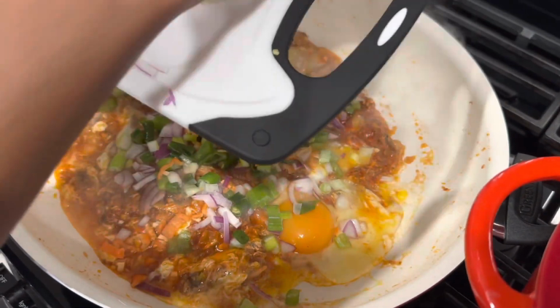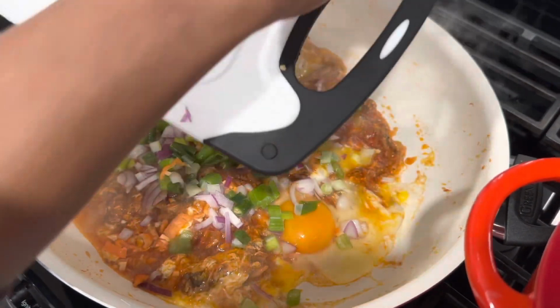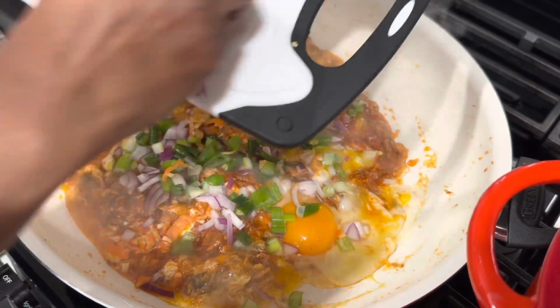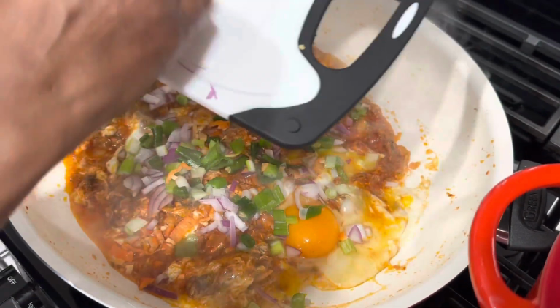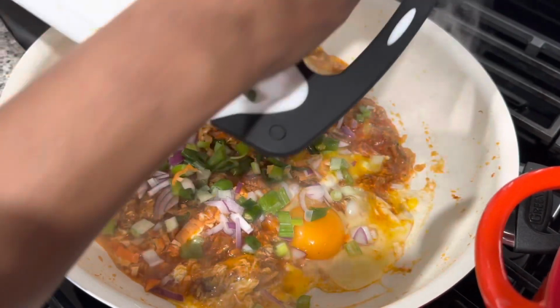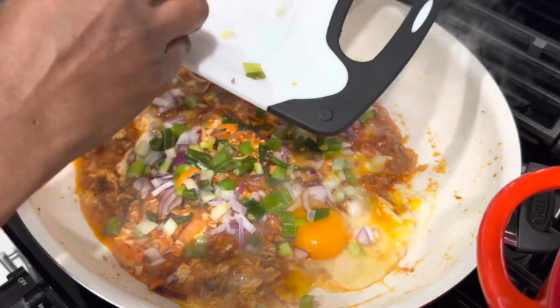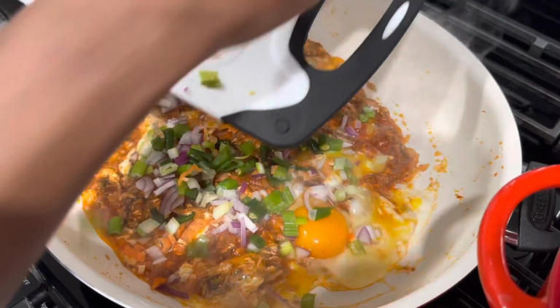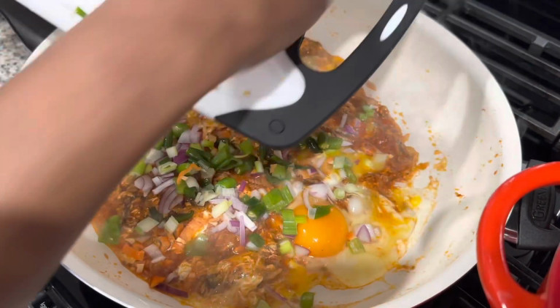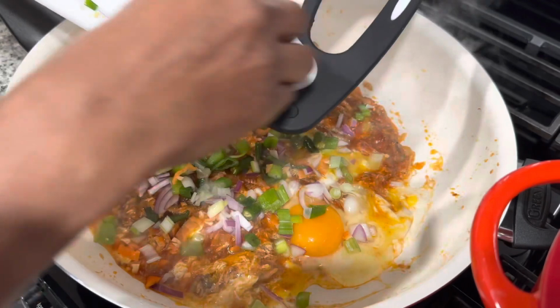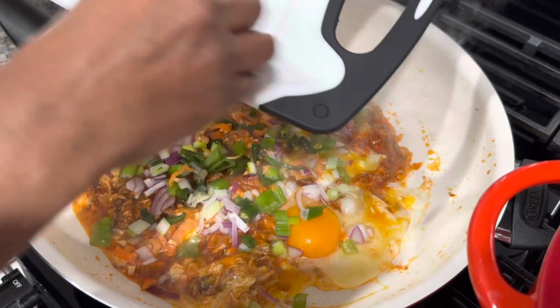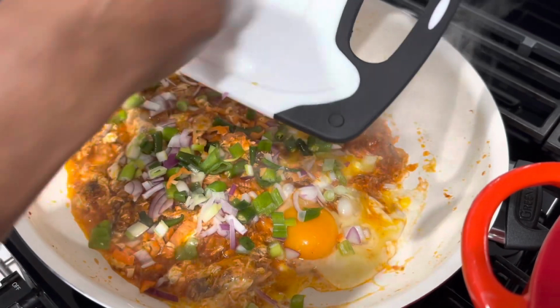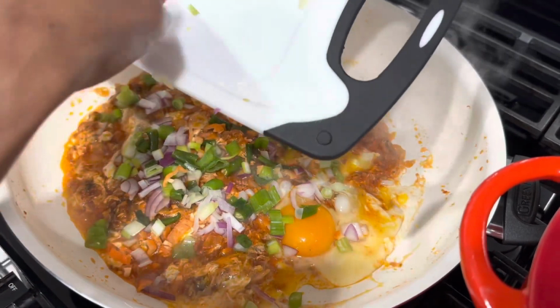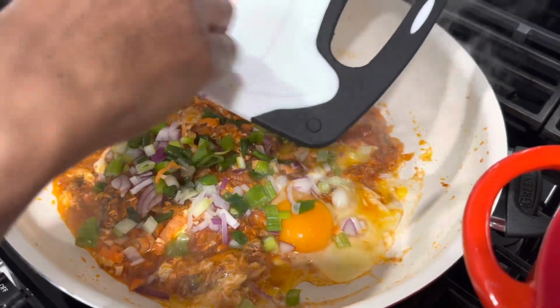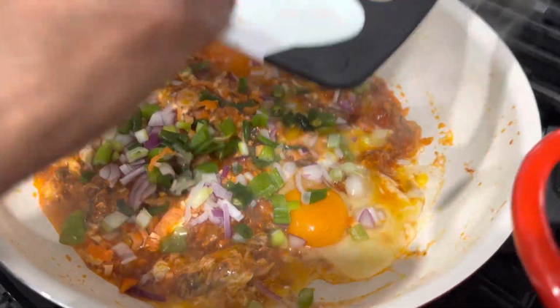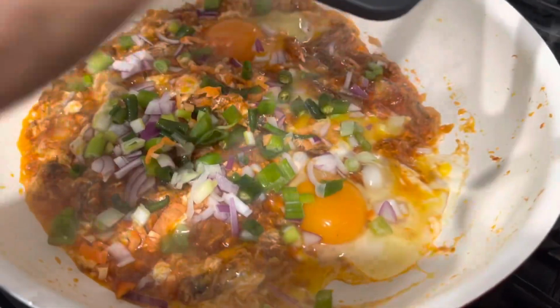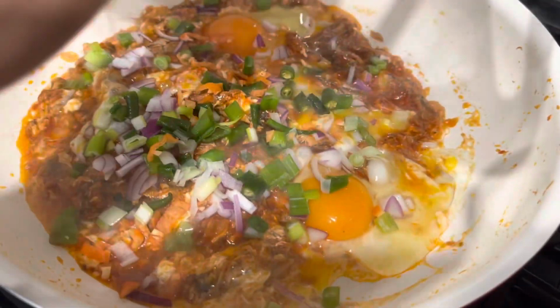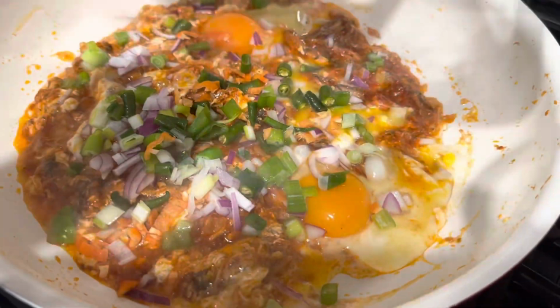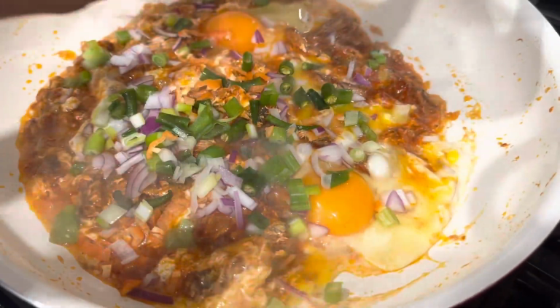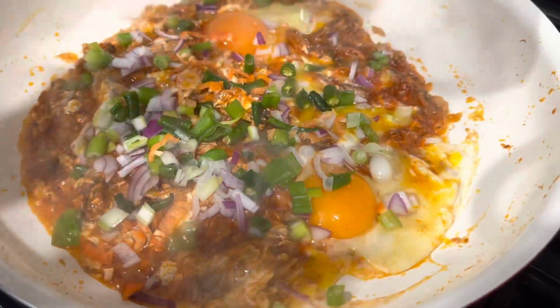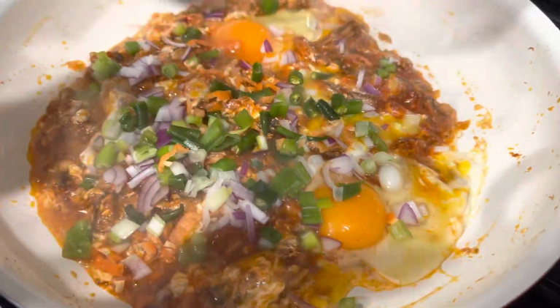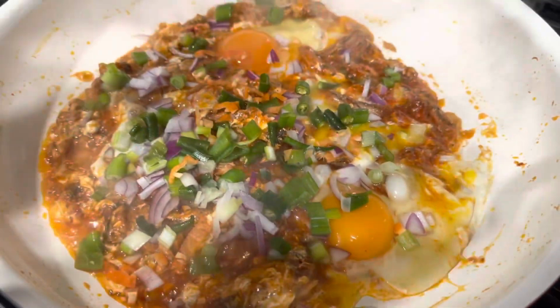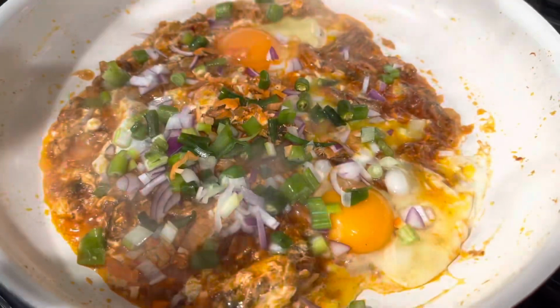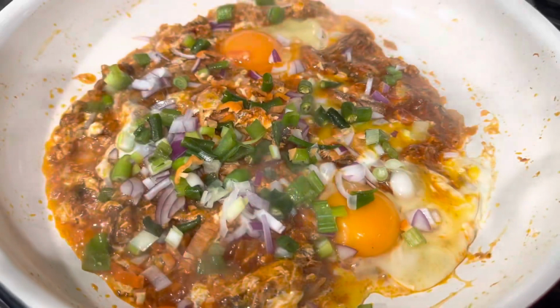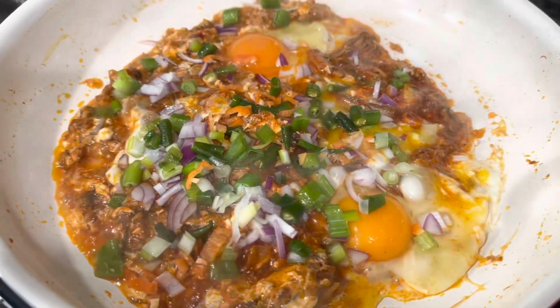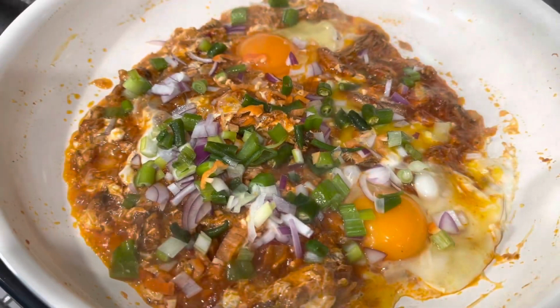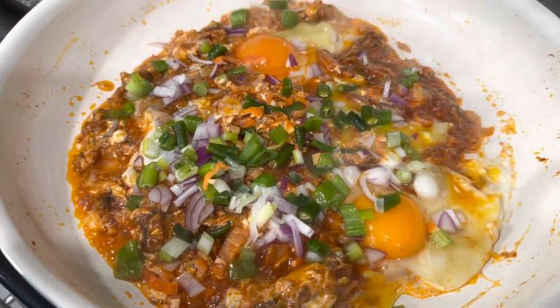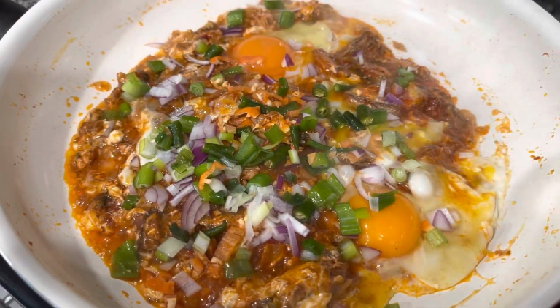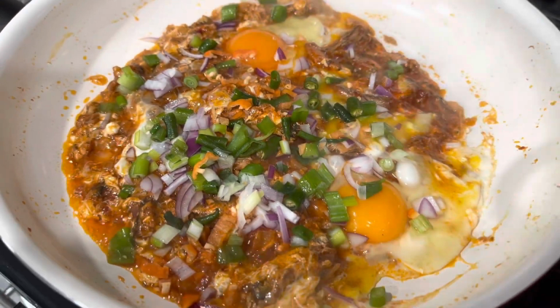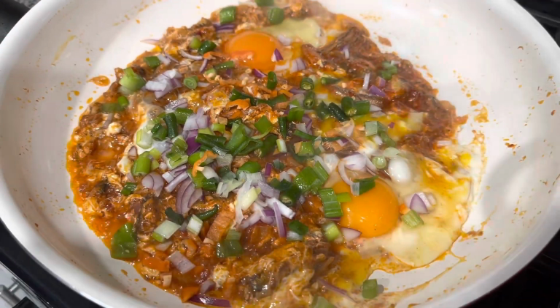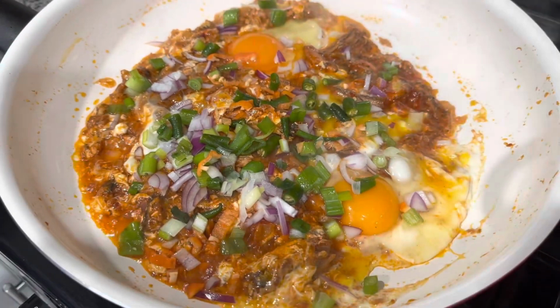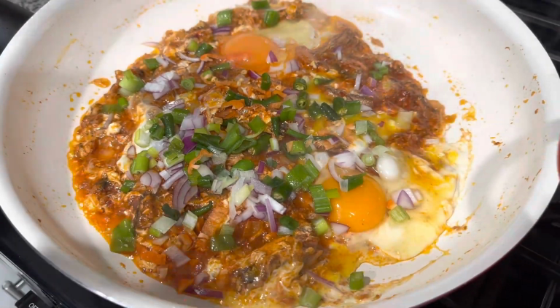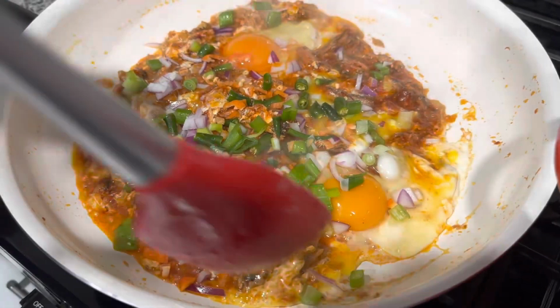And that's it — almost there. So easy, so simple. You come home, you don't know what to have — you have sardine. Just open up a sardine and whip some eggs in there.